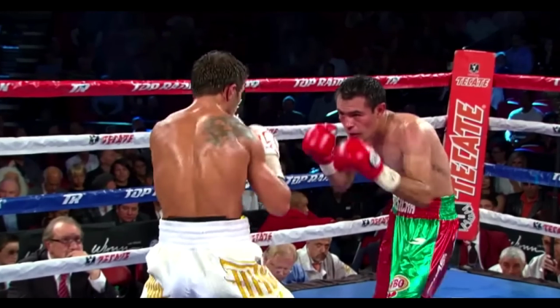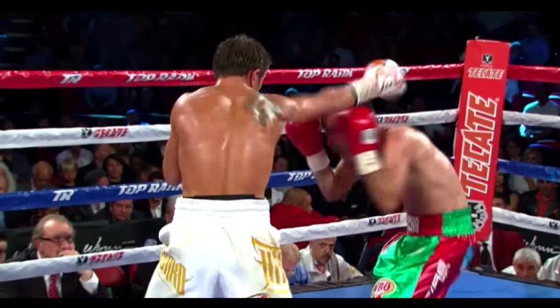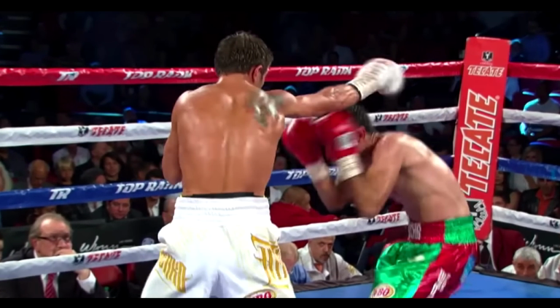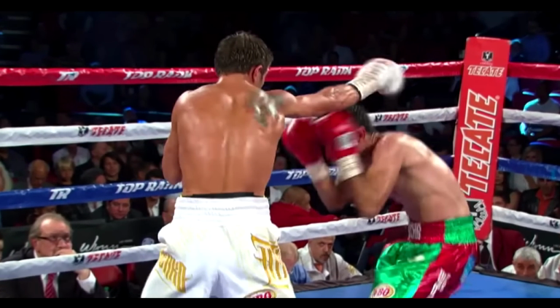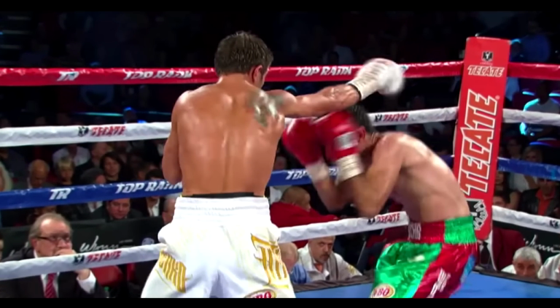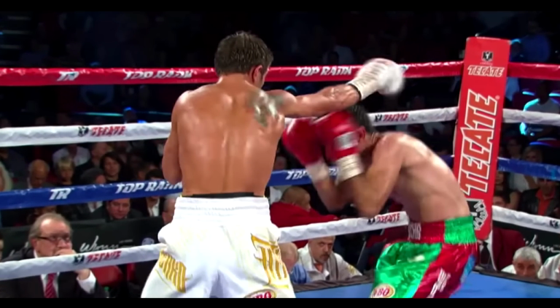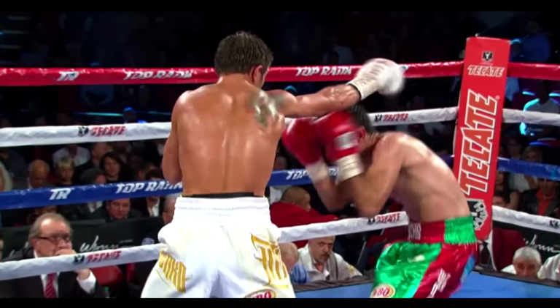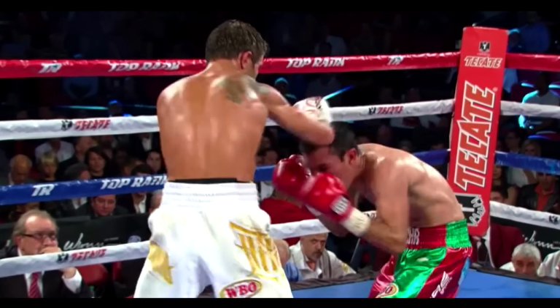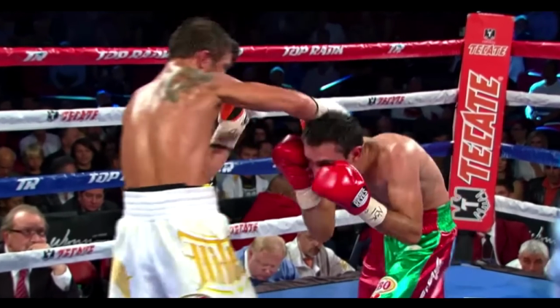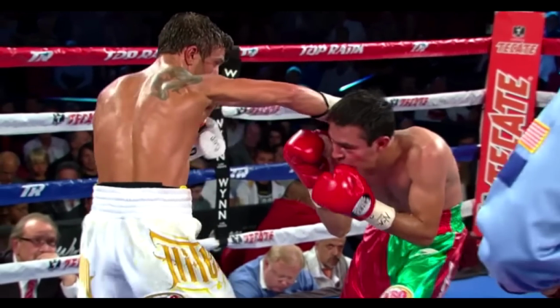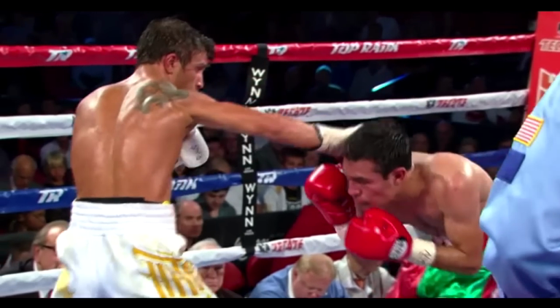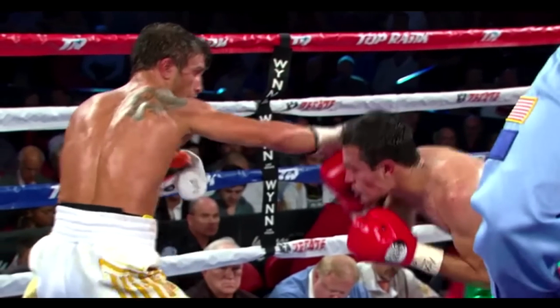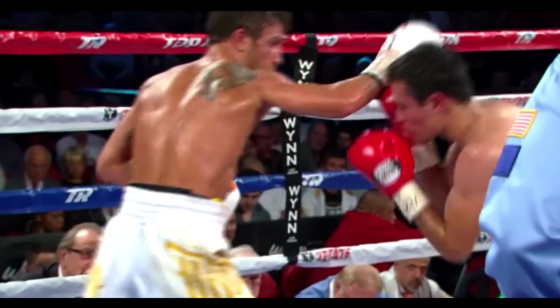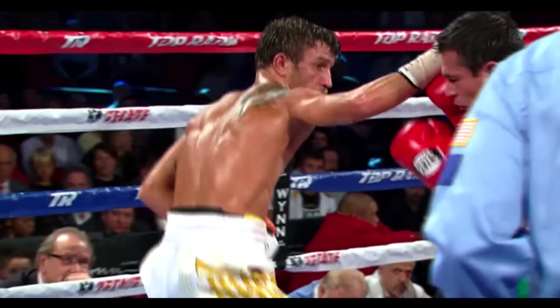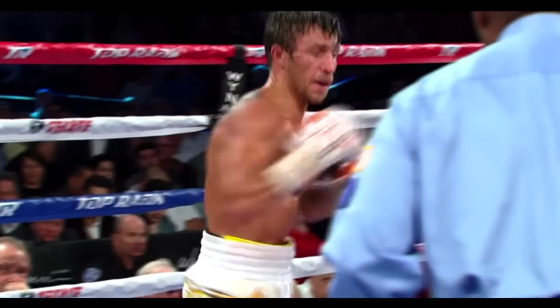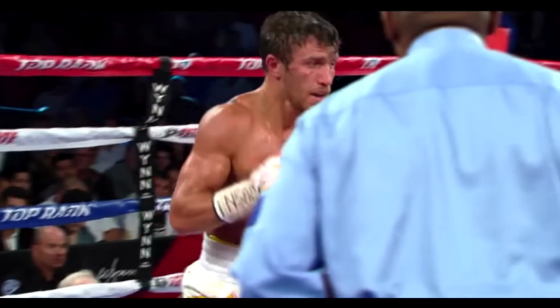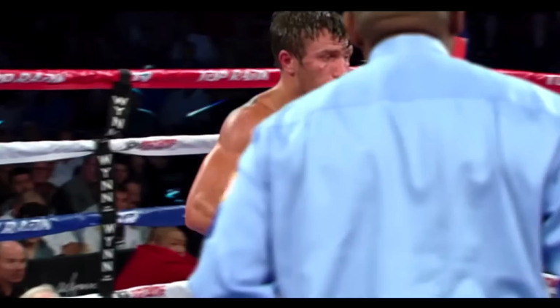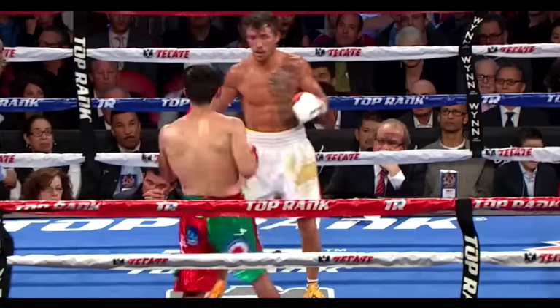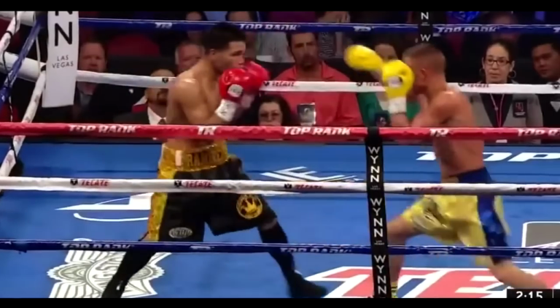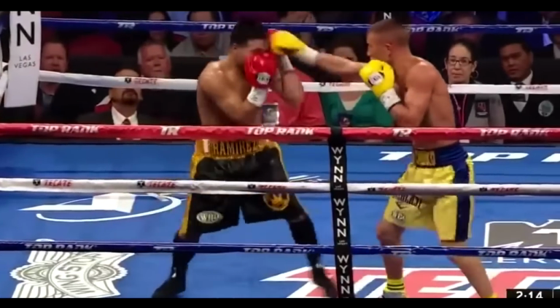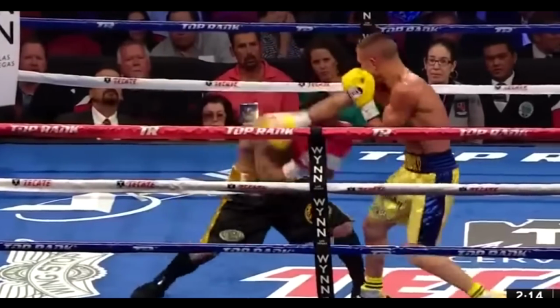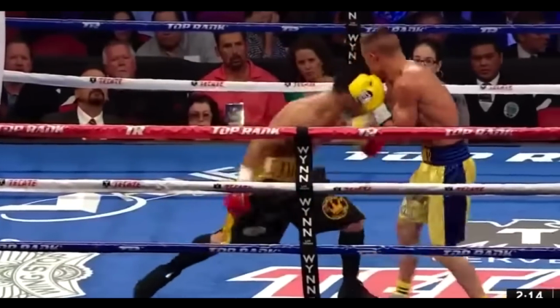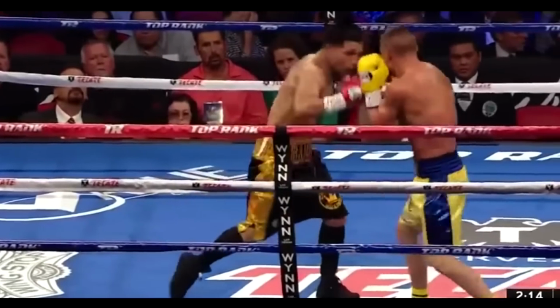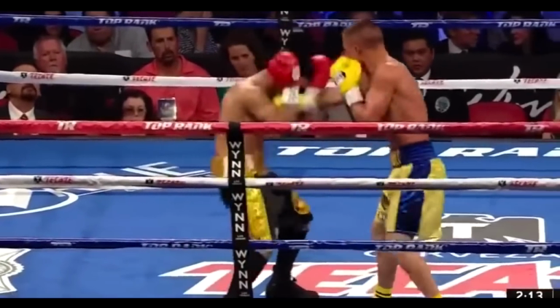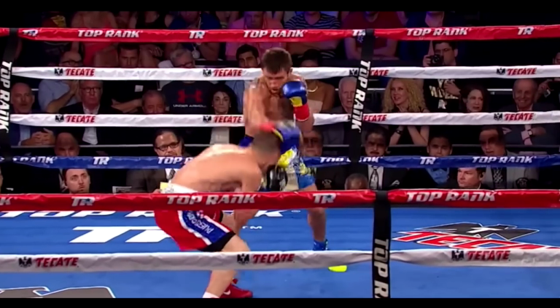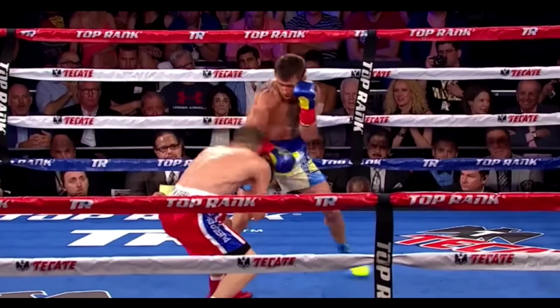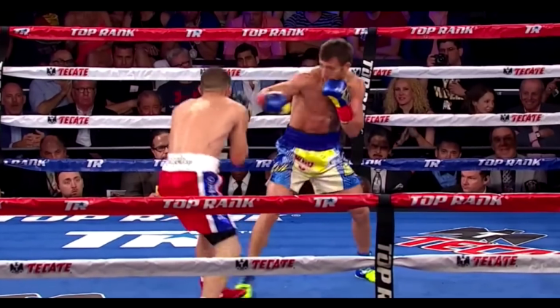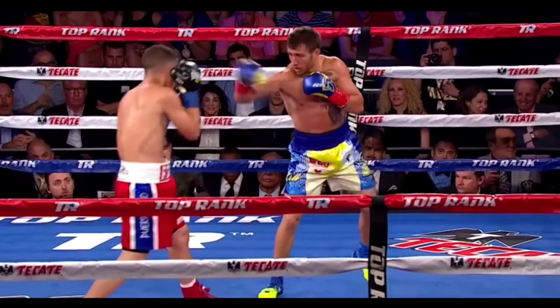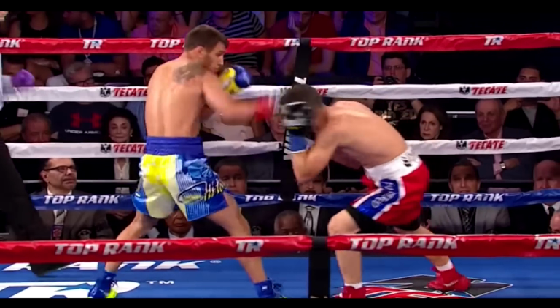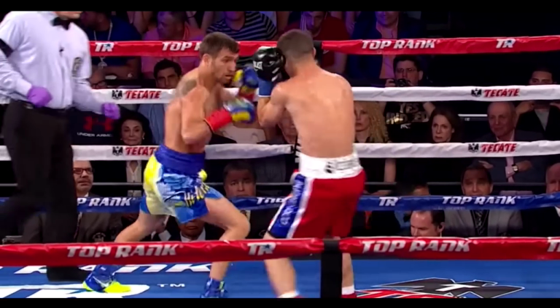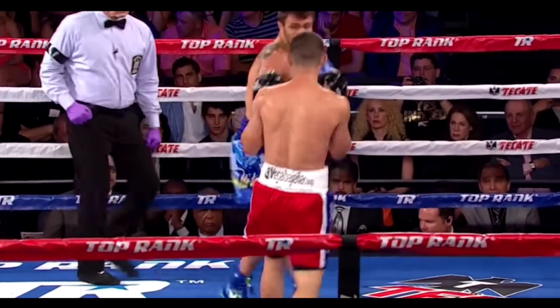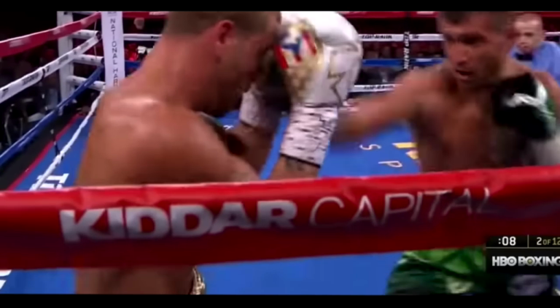If his competitor ducks inside, Lomachenko will again keep his arm extended and circle. But this time, he can either swipe his glove in front of his competitor's eyes to block their vision, or pull down one of their hands.